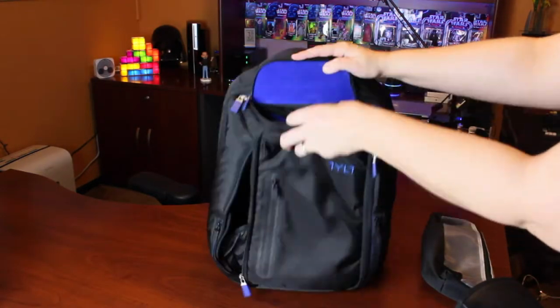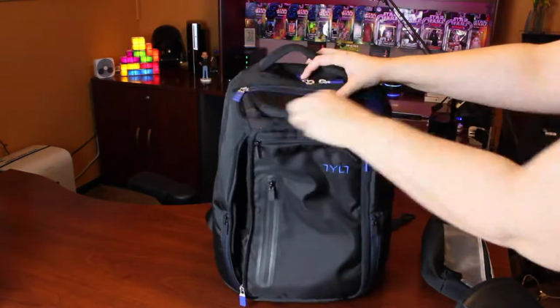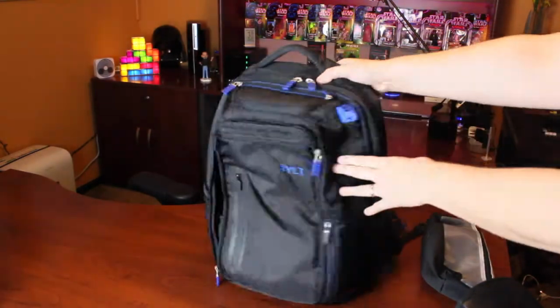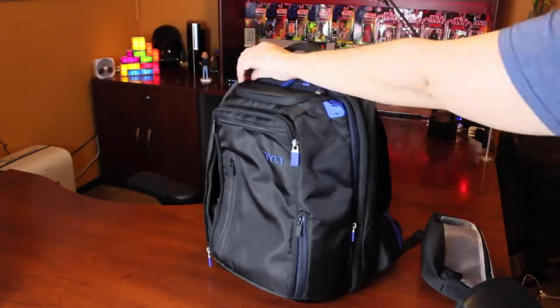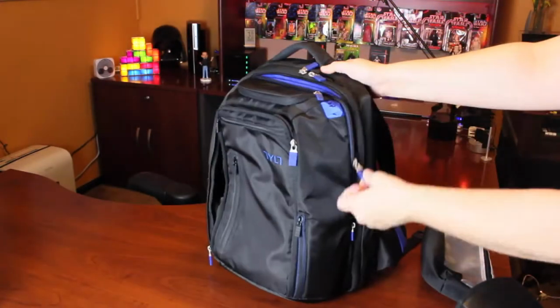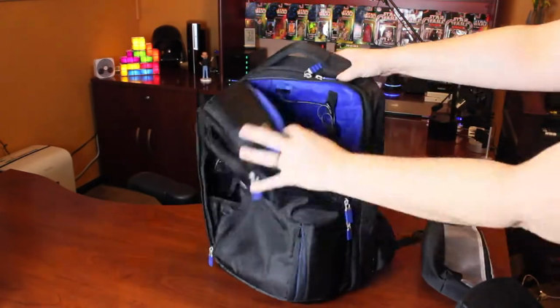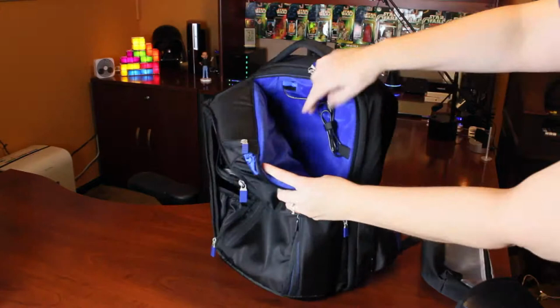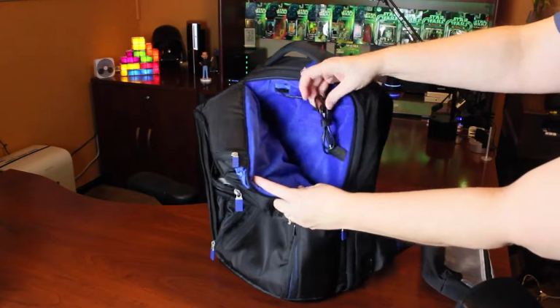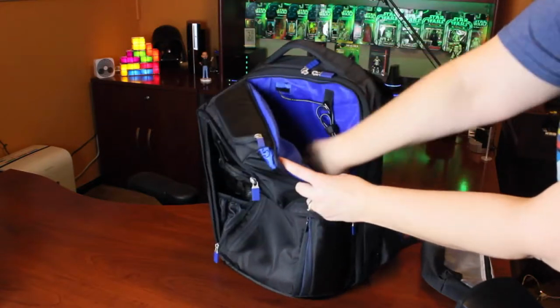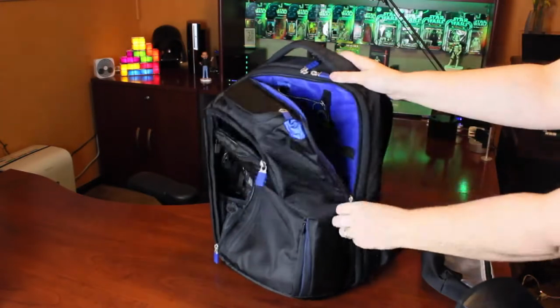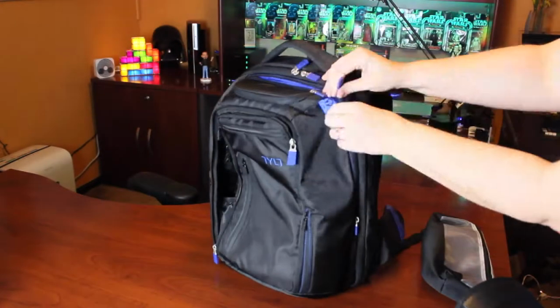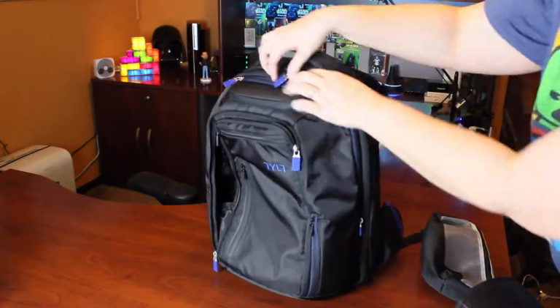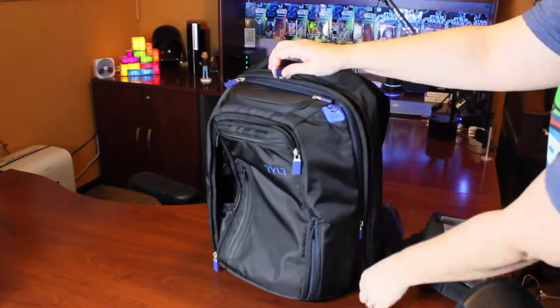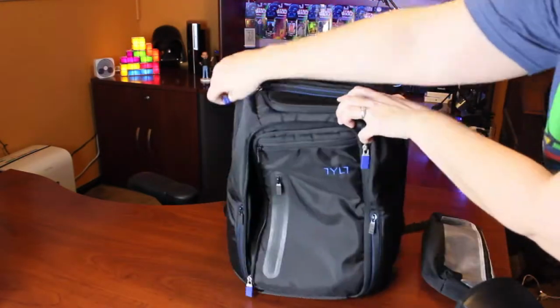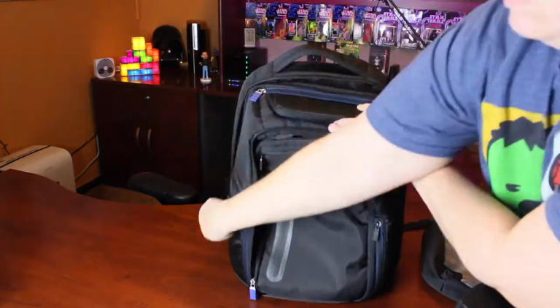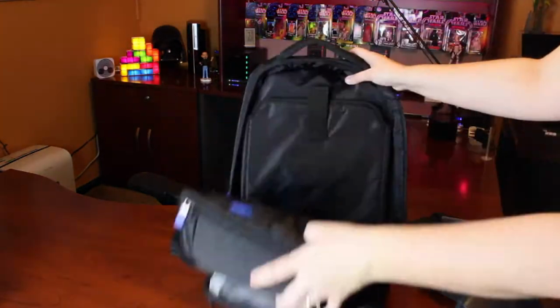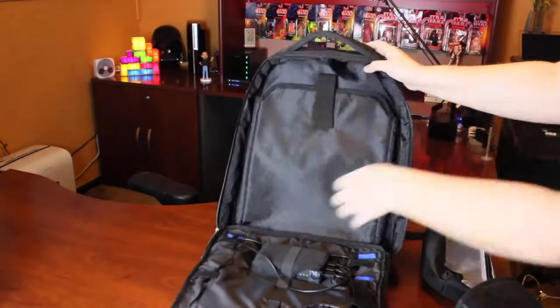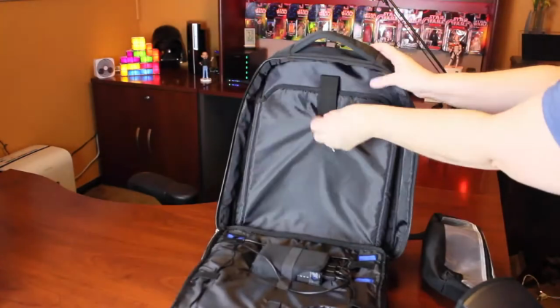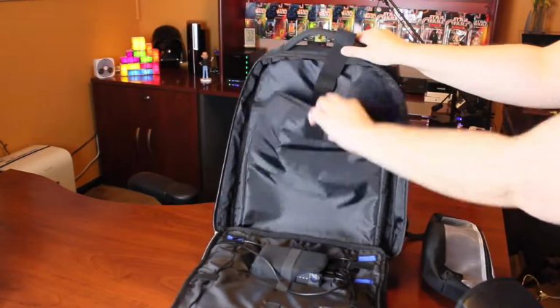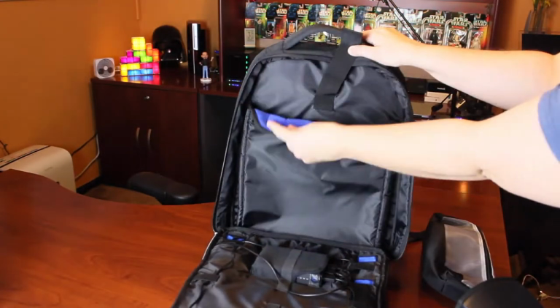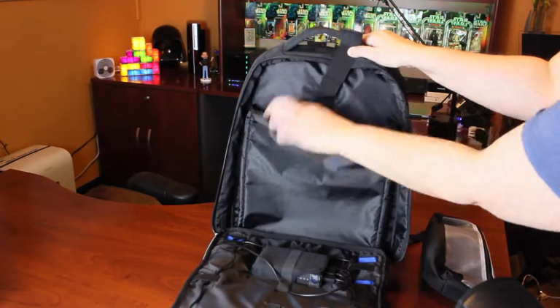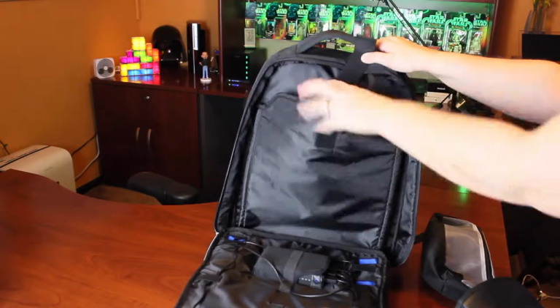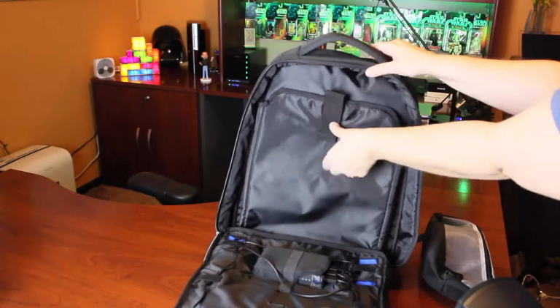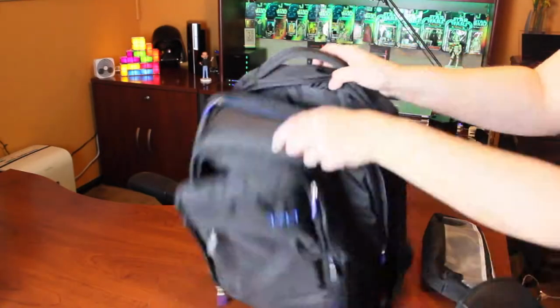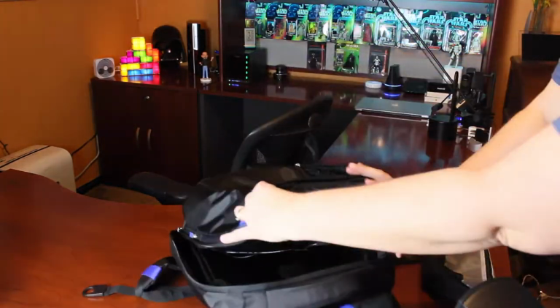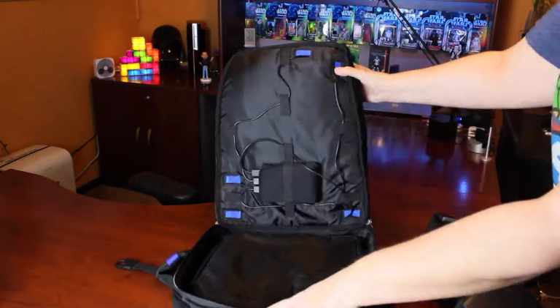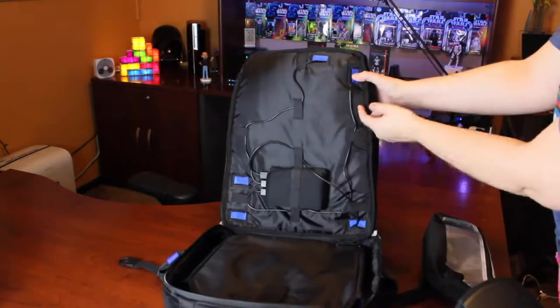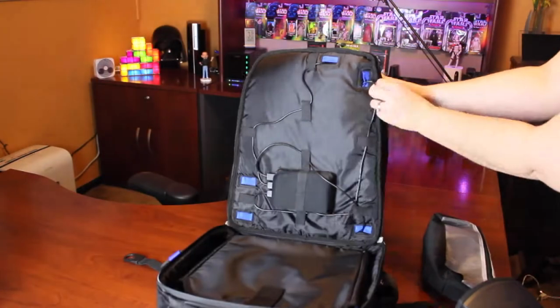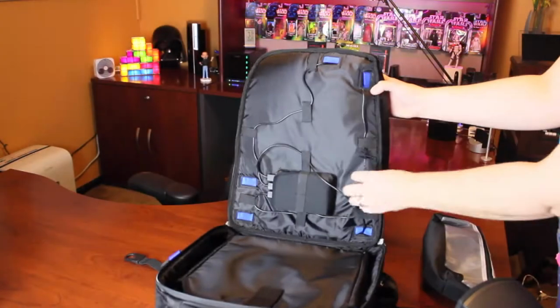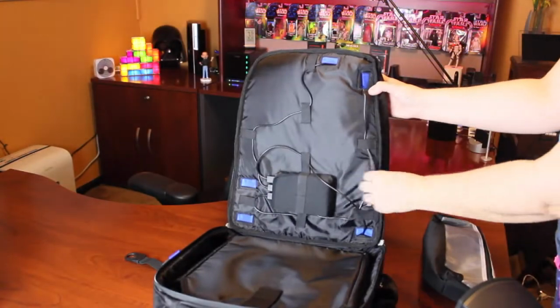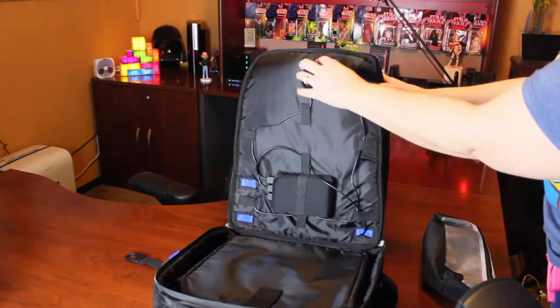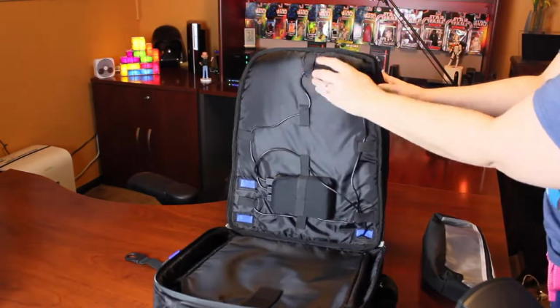There's also a headphone pocket. The Tilt Energy Plus Backpack comes equipped with an accessory pouch and several USB charging cables. The overall design and concept of this product are very impressive.